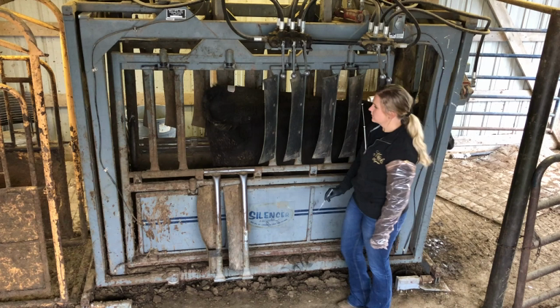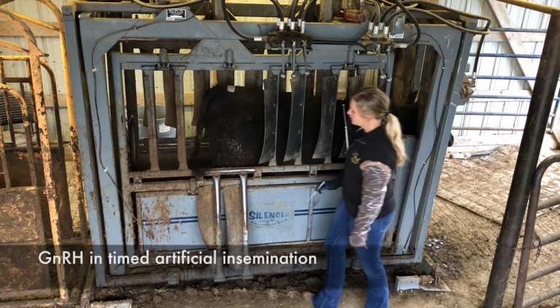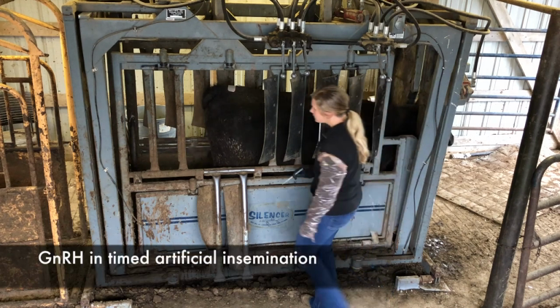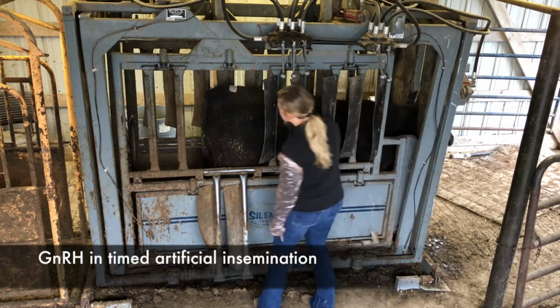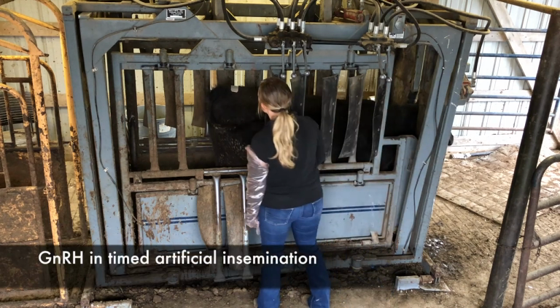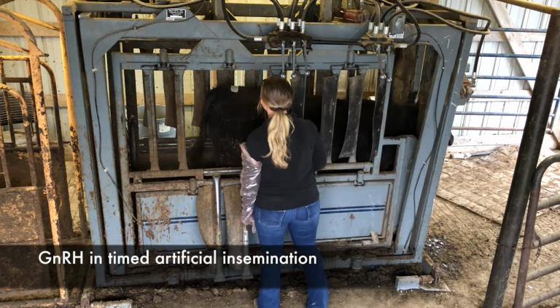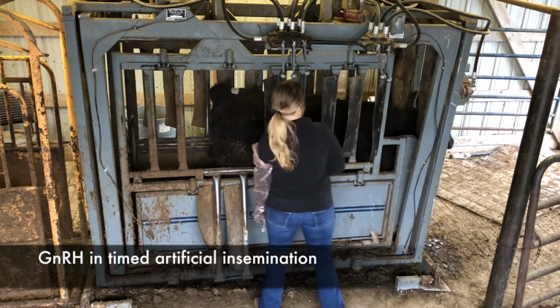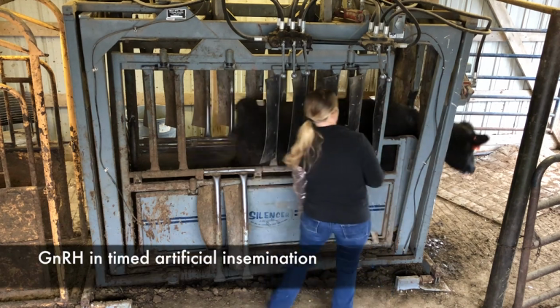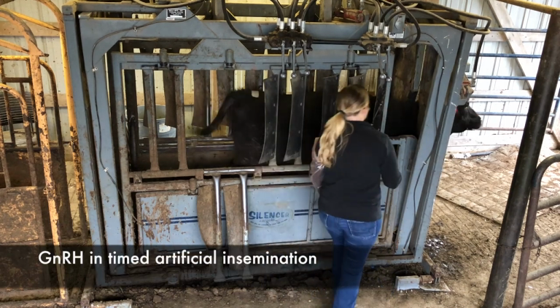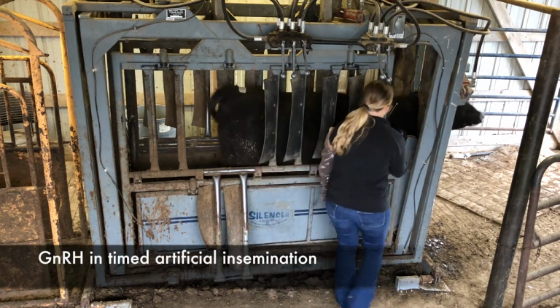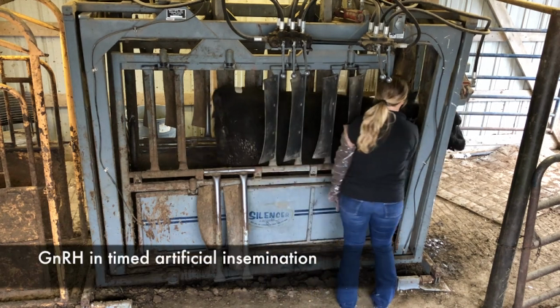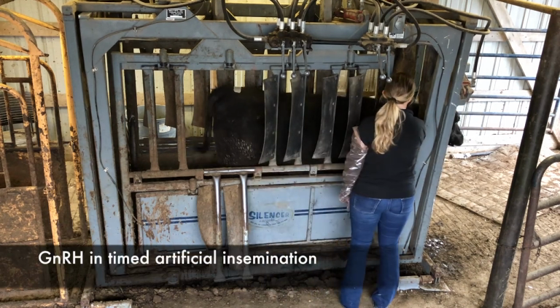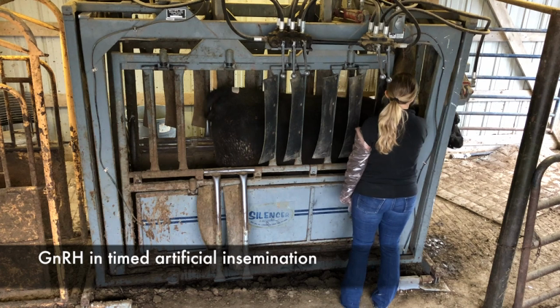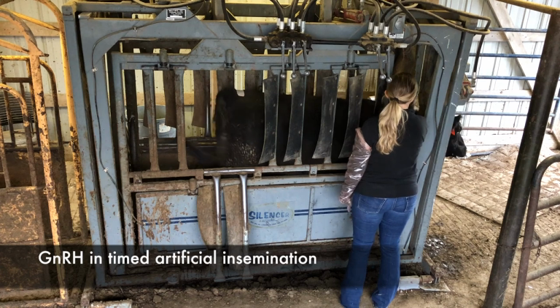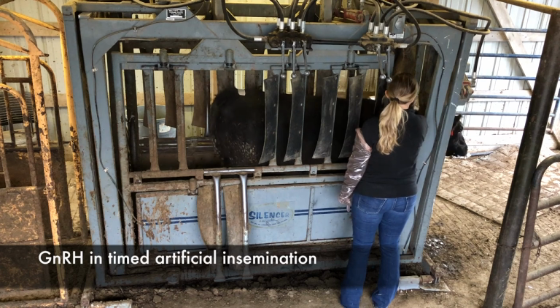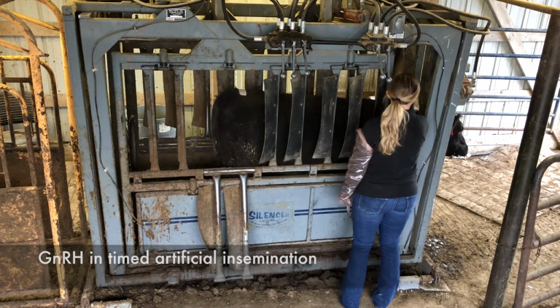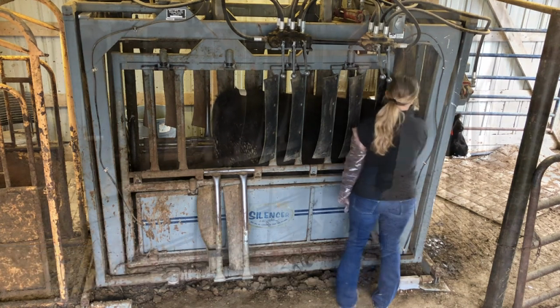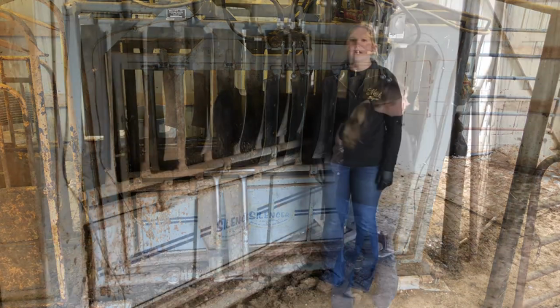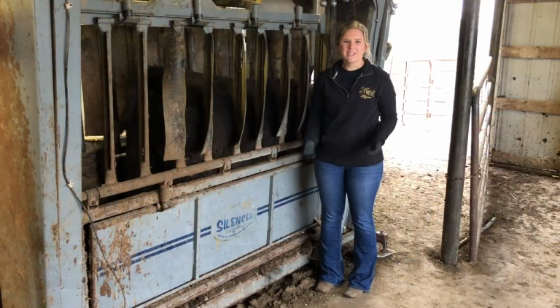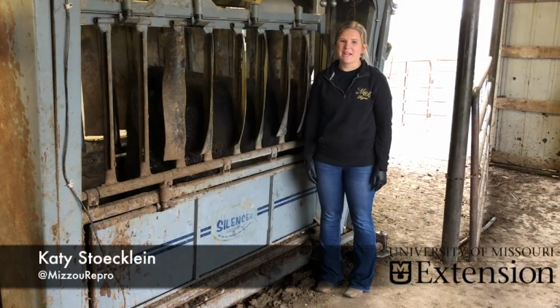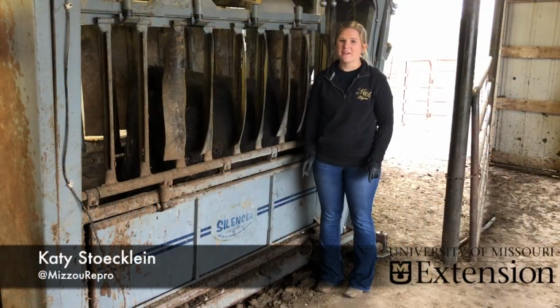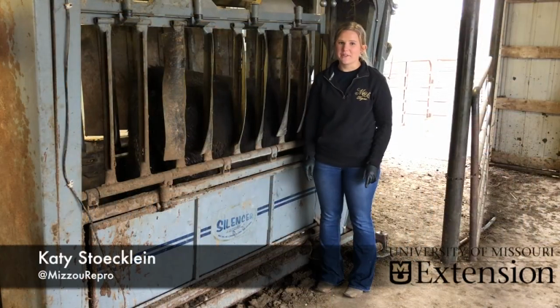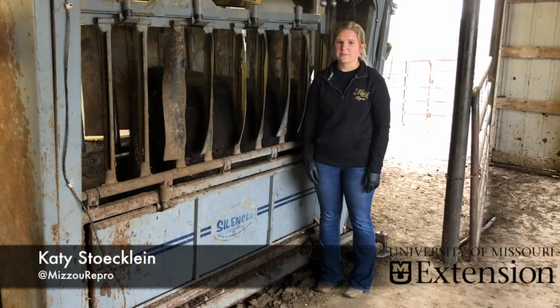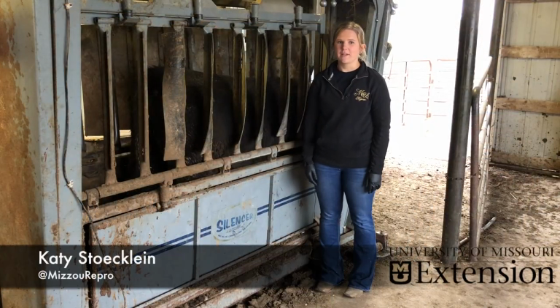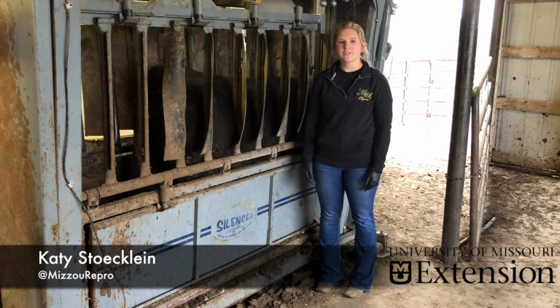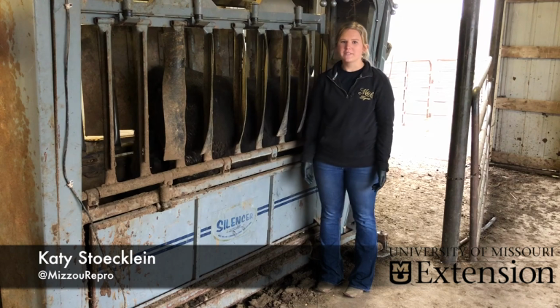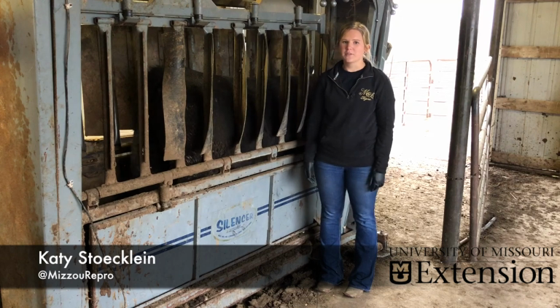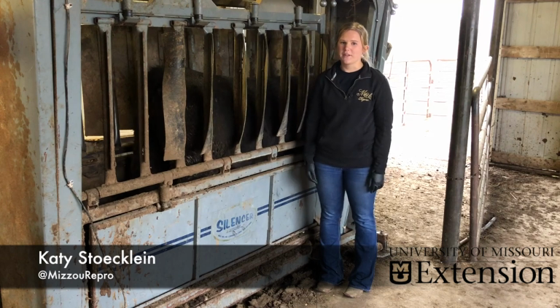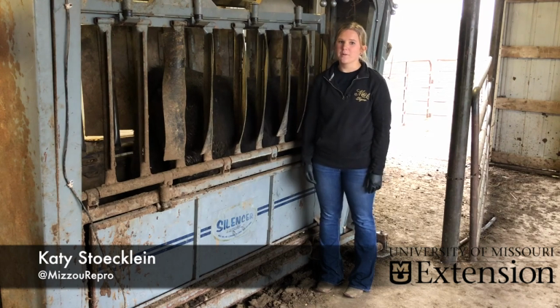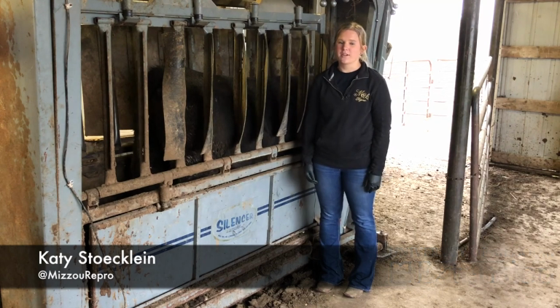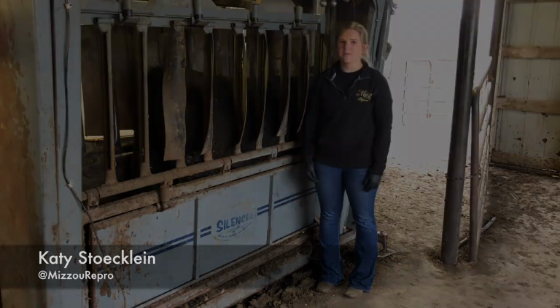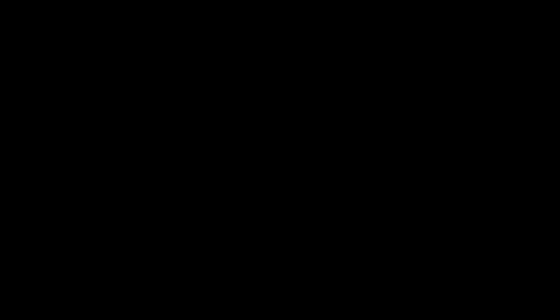GnRH is also often administered when timed AI is performed to induce ovulation among cows that have not yet expressed estrus and had their own LH surge. GnRH is metabolized very quickly in the animal's body, so there is no FDA withdrawal period or milk discard time when using this product.